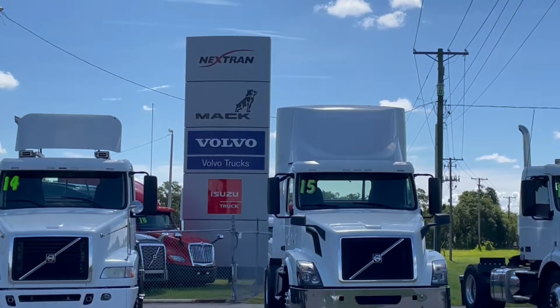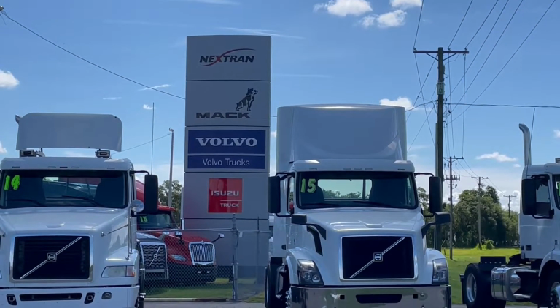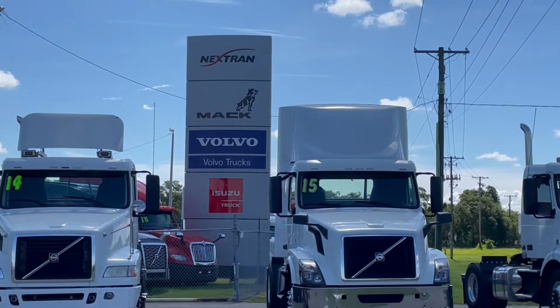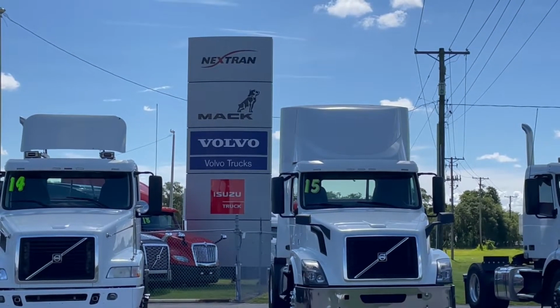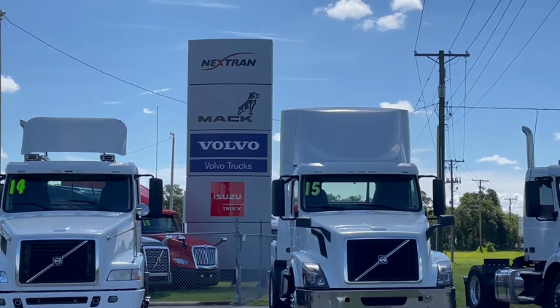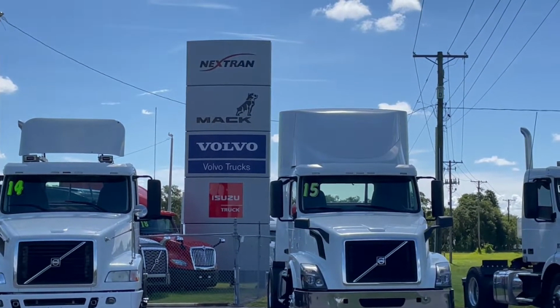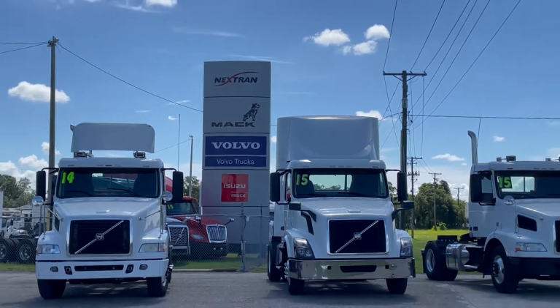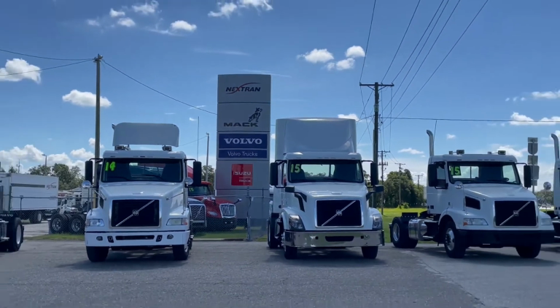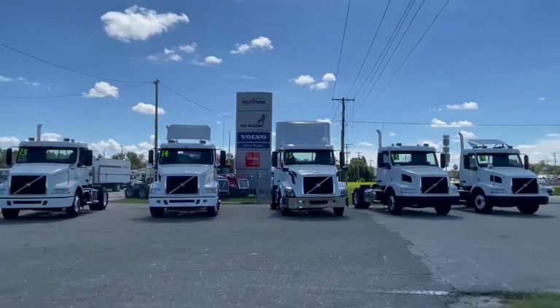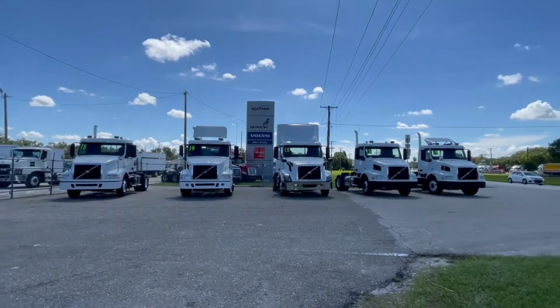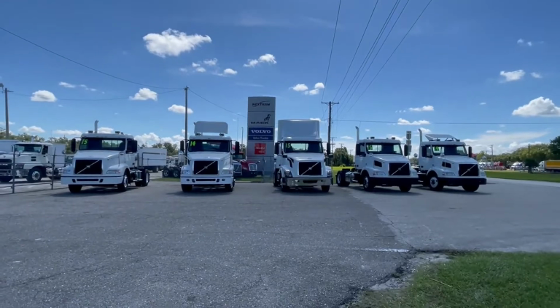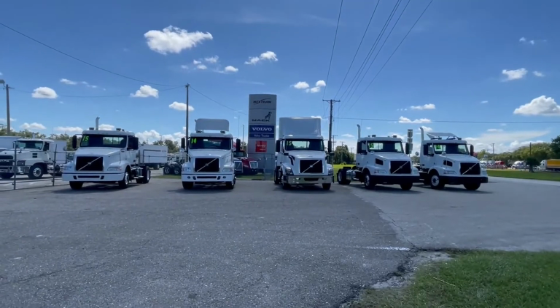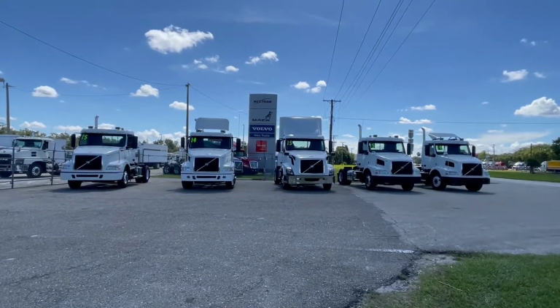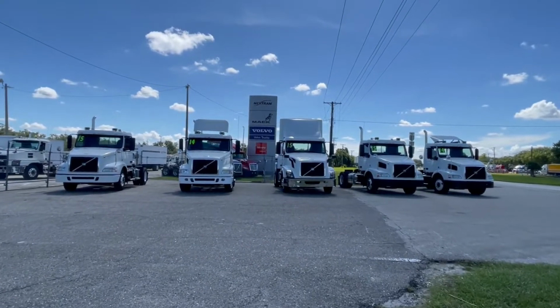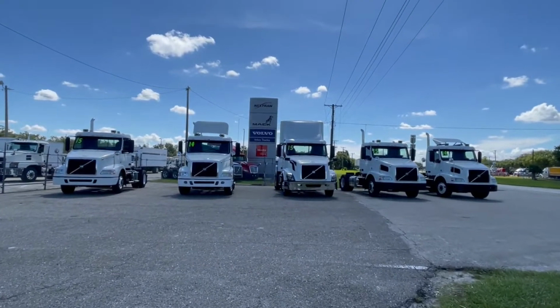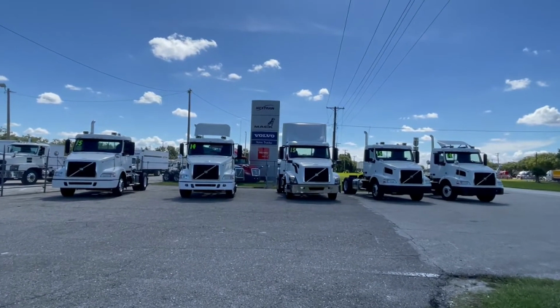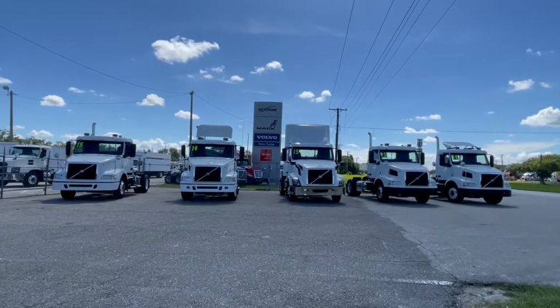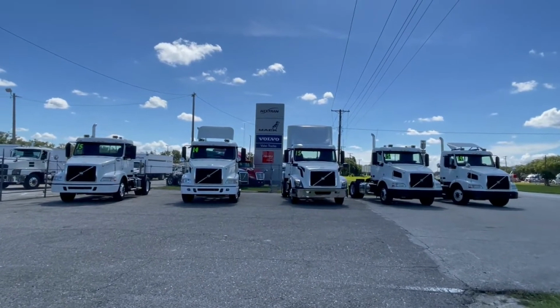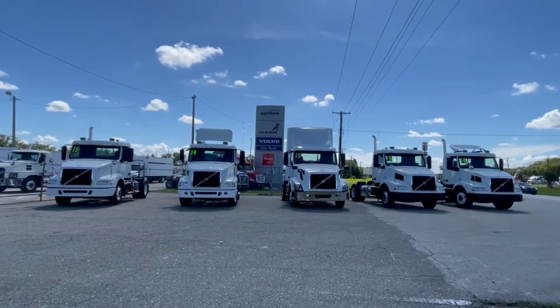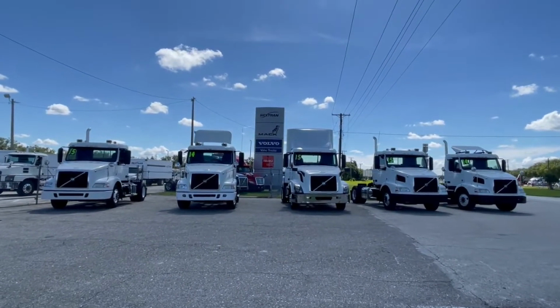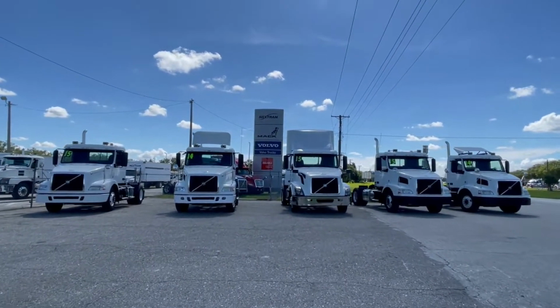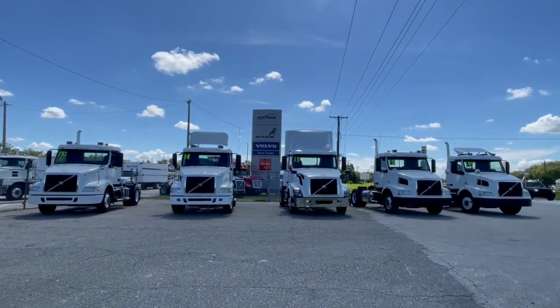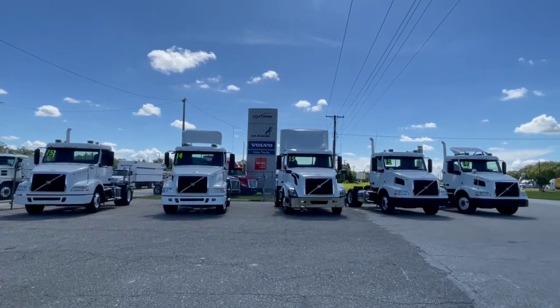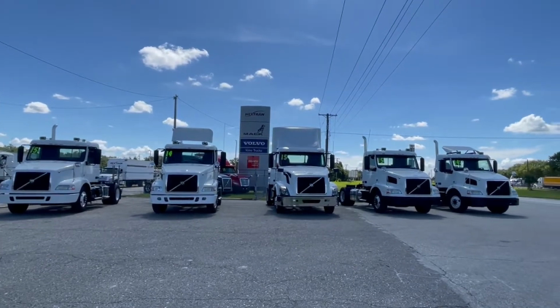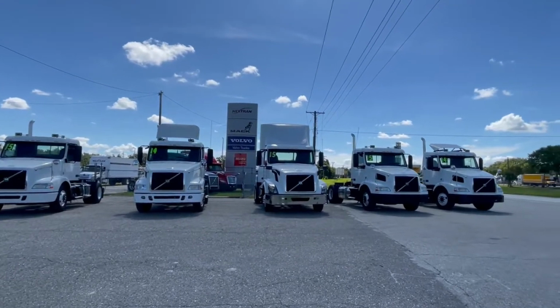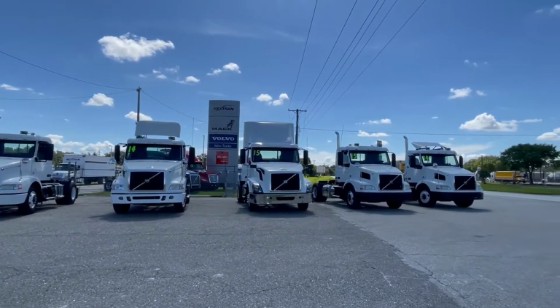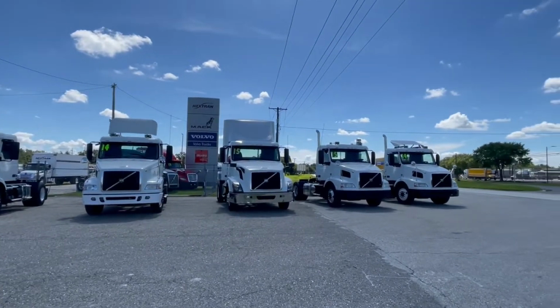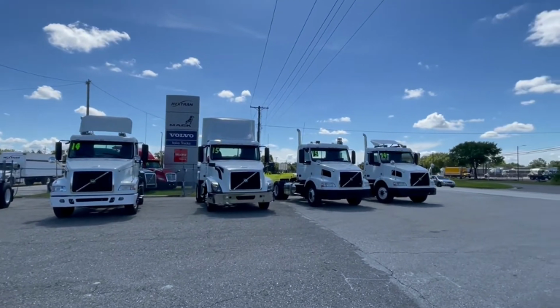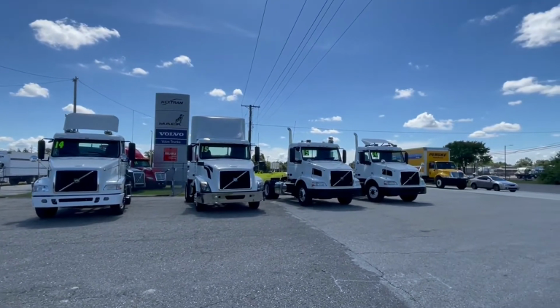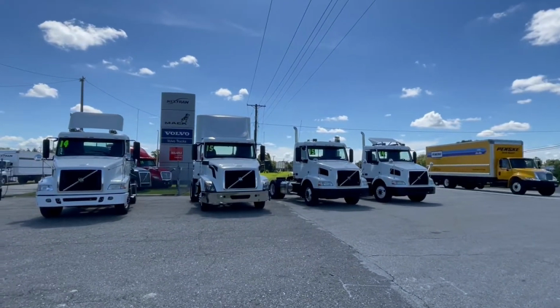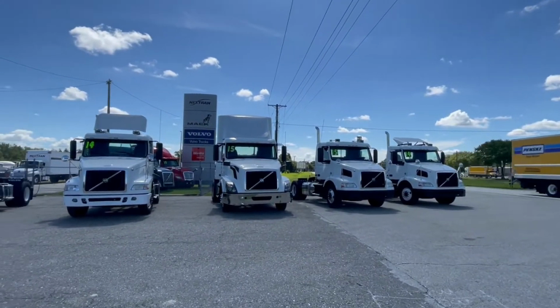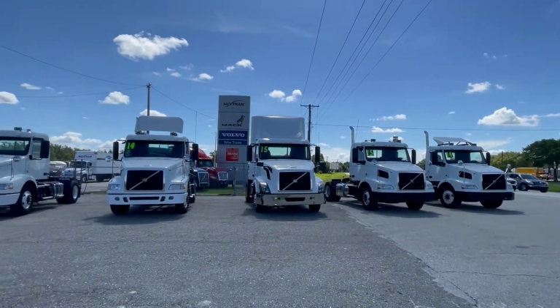Good morning, this is David over at Nextran Truck Centers here in Tampa, Florida. Beautiful day. If you're not familiar with Nextran, we're the largest Volvo Mack dealership in the southeast United States, all the way out through Colorado these days.